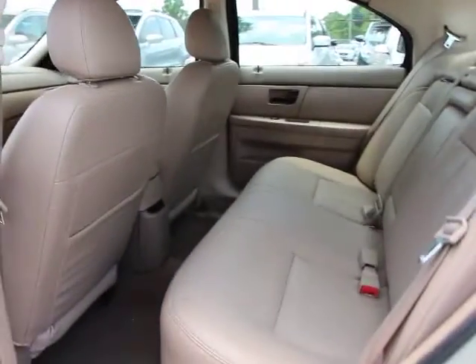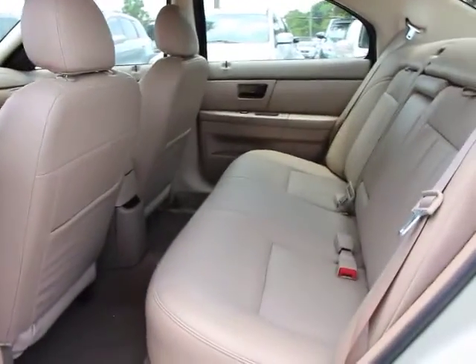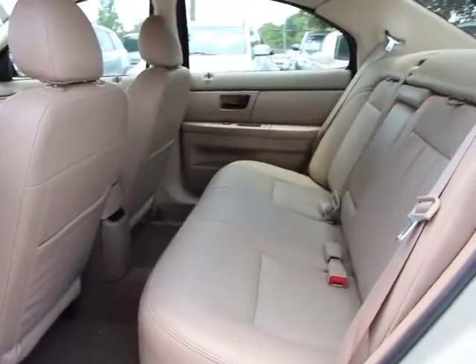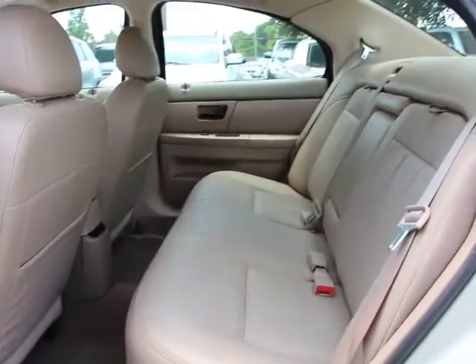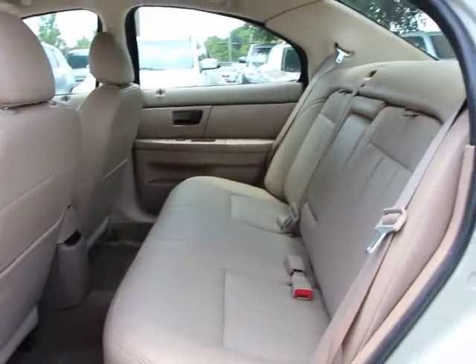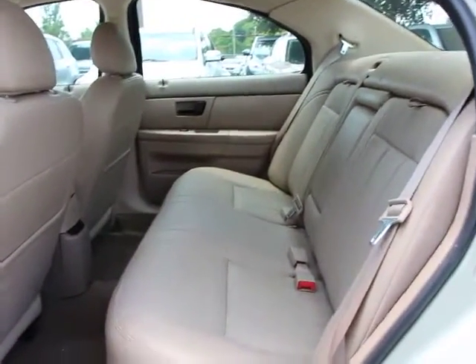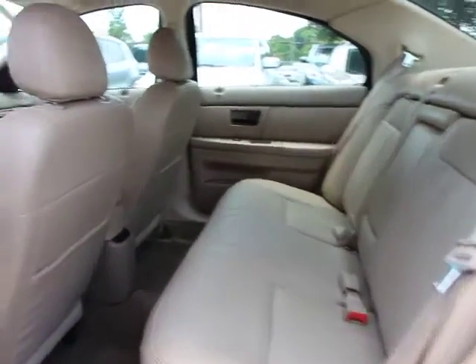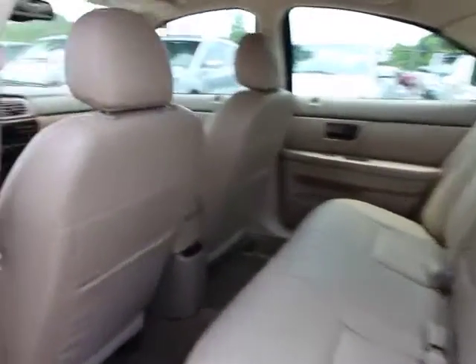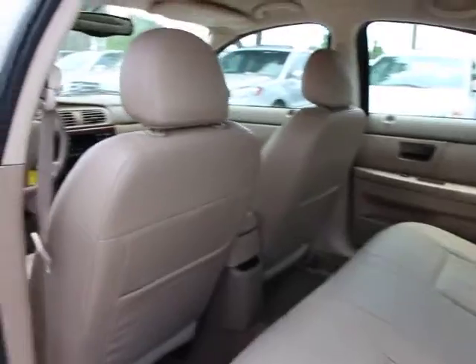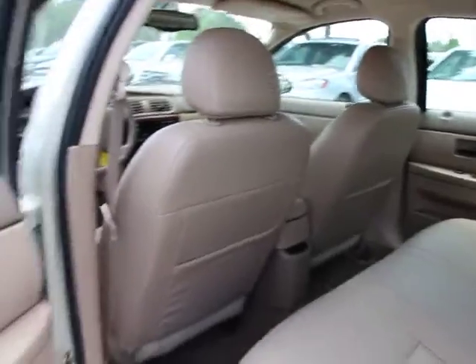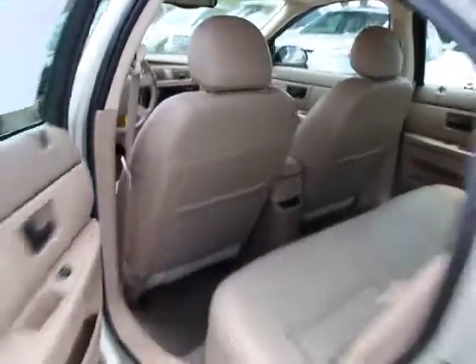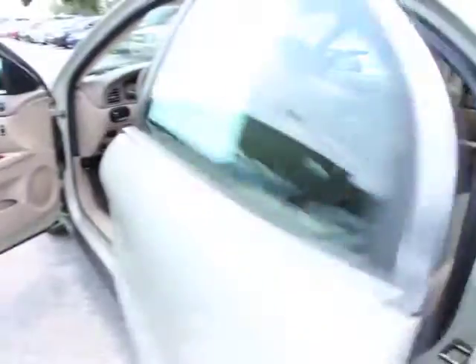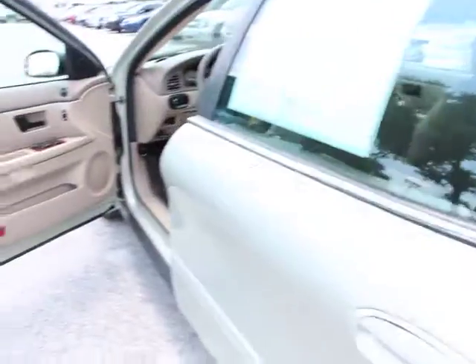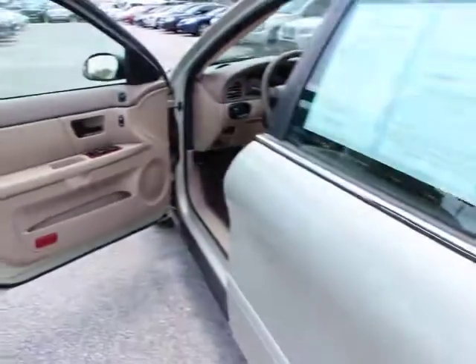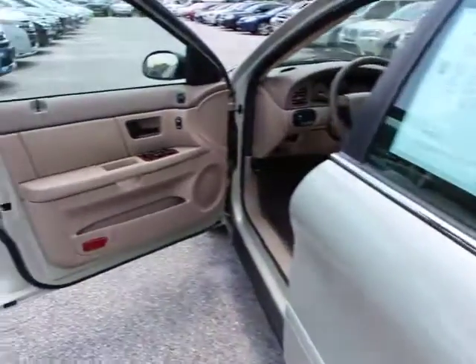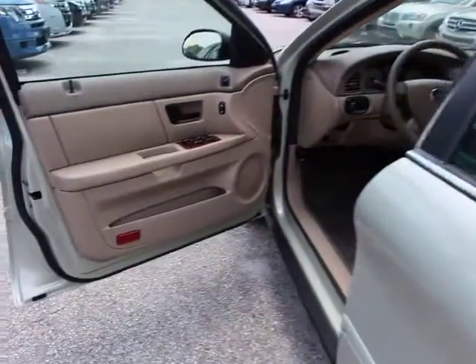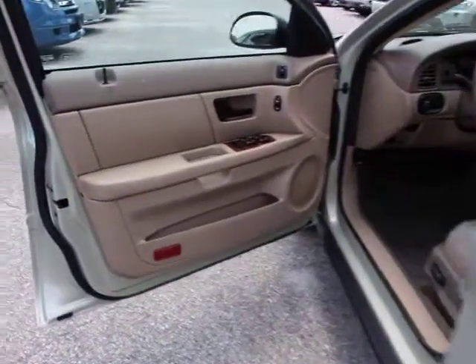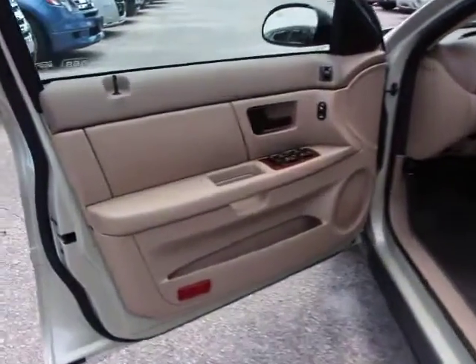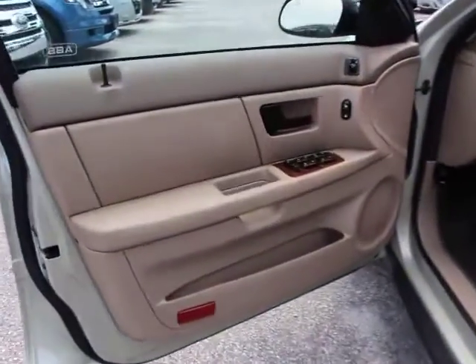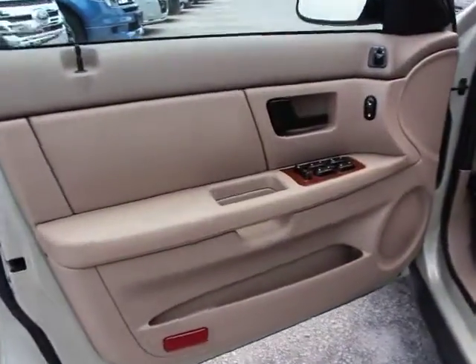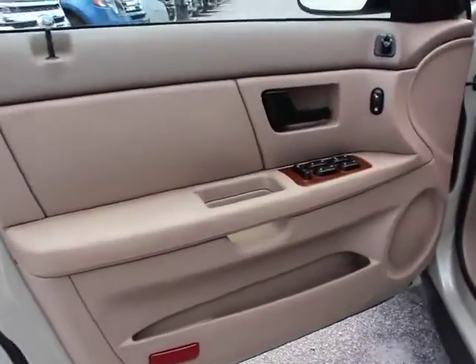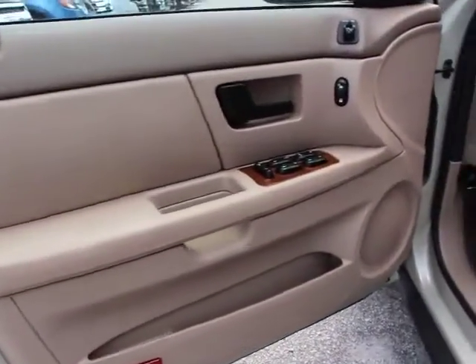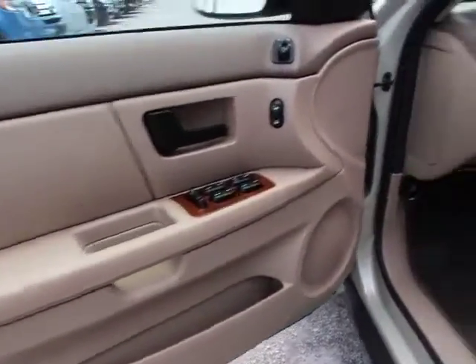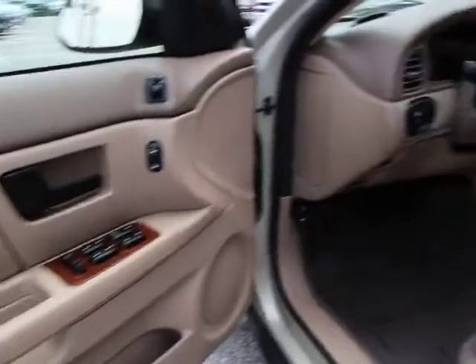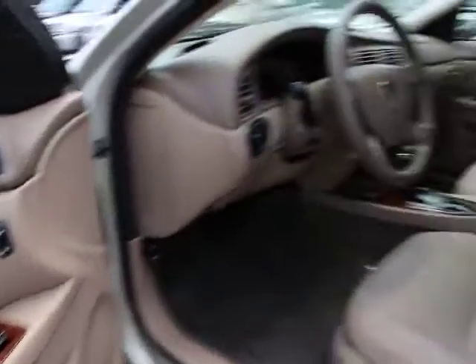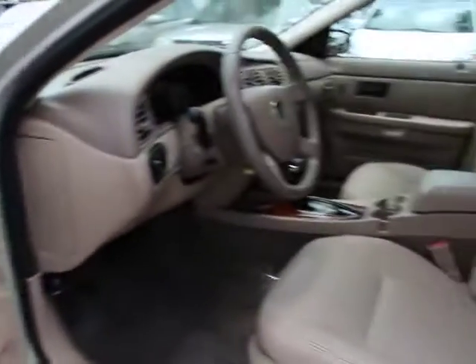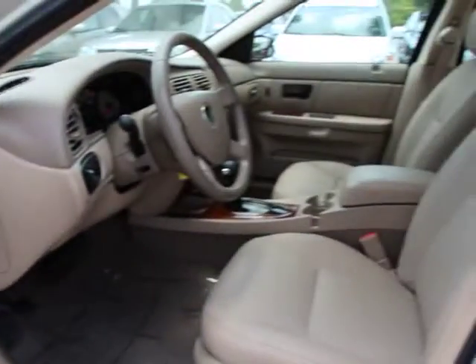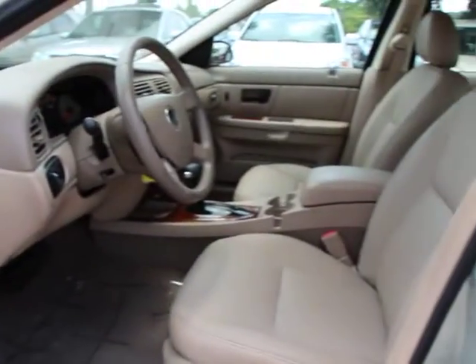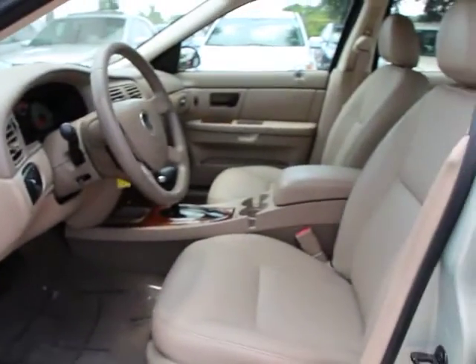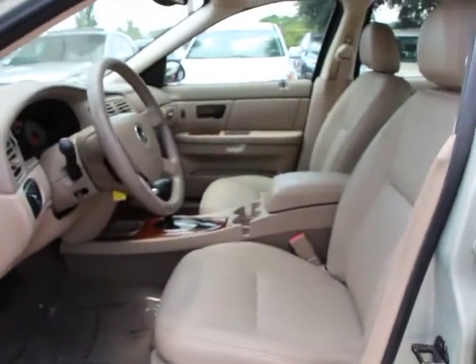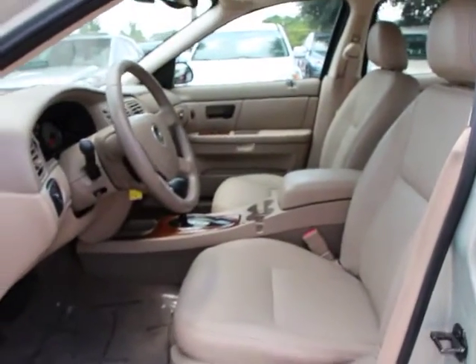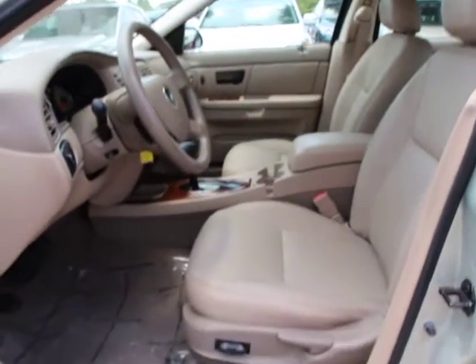Dual airbags, air conditioning, front power steering, power windows, security system, rear window defroster, fog lights, trip computer, tachometer.